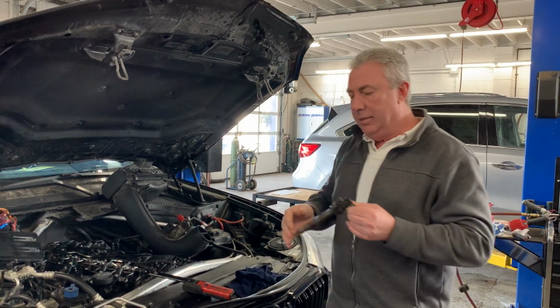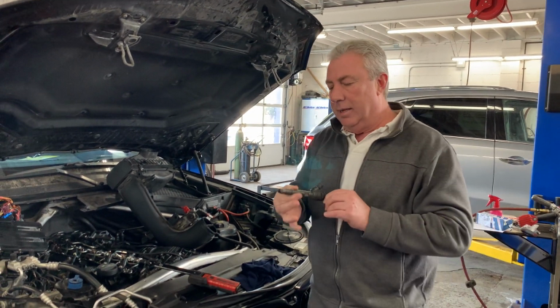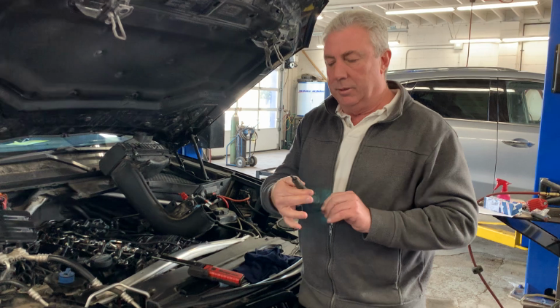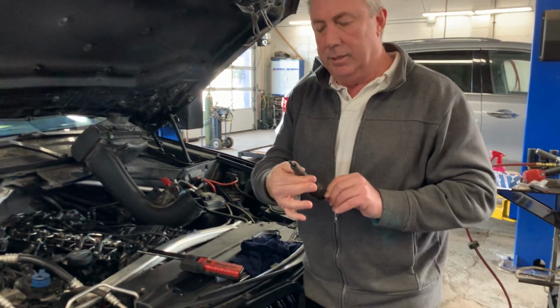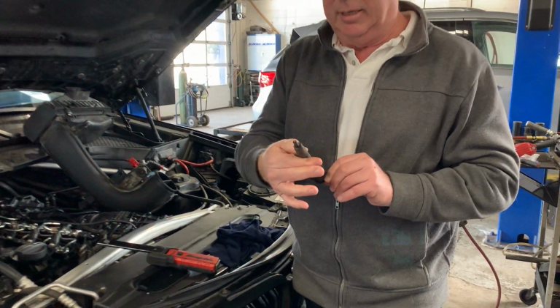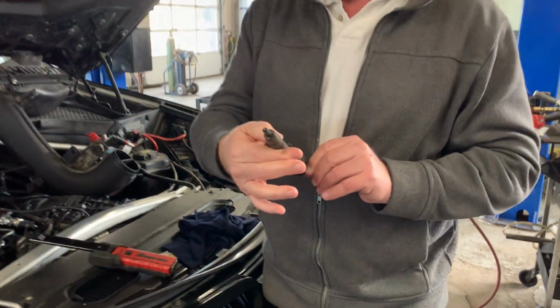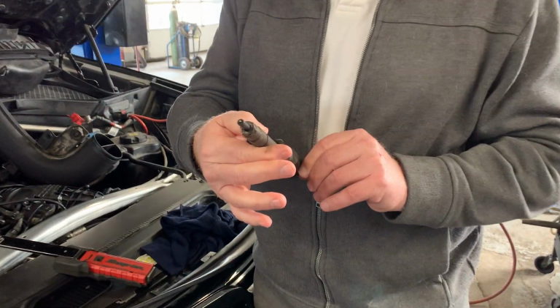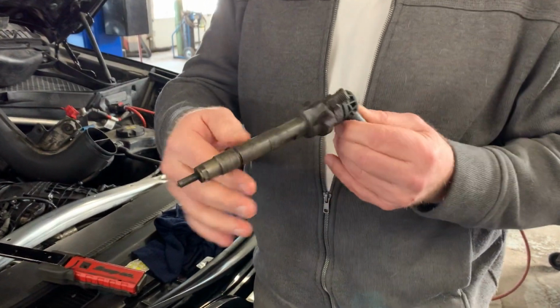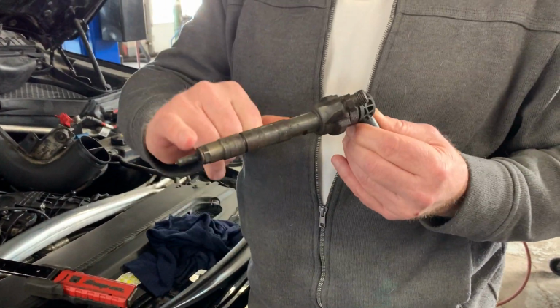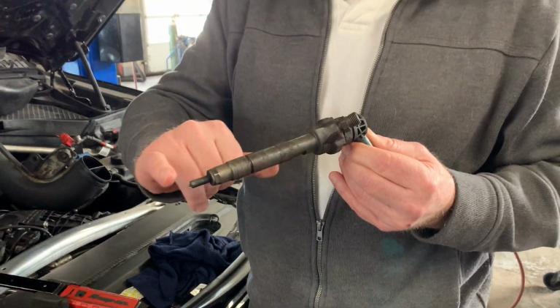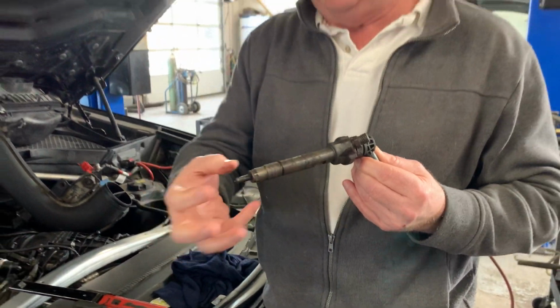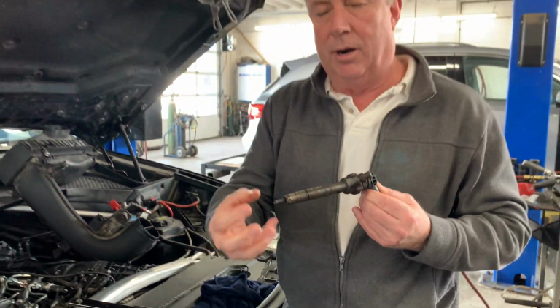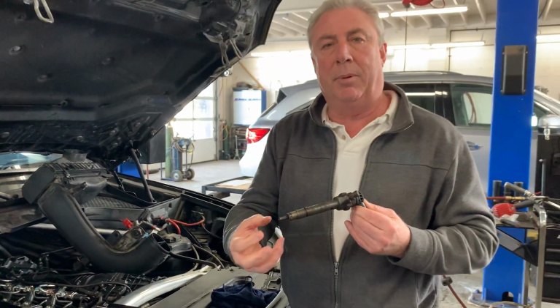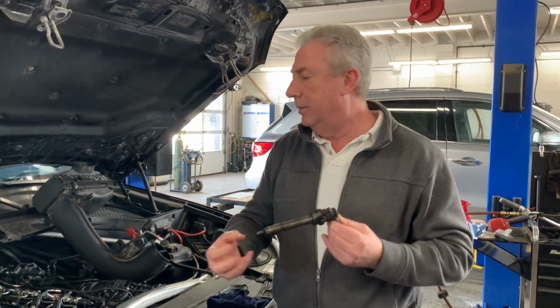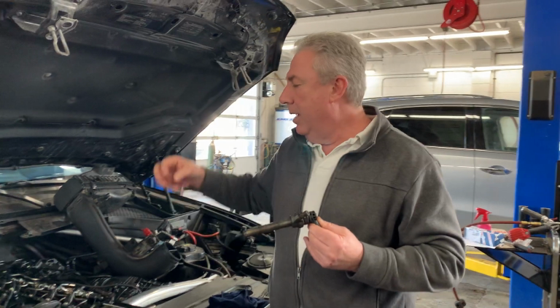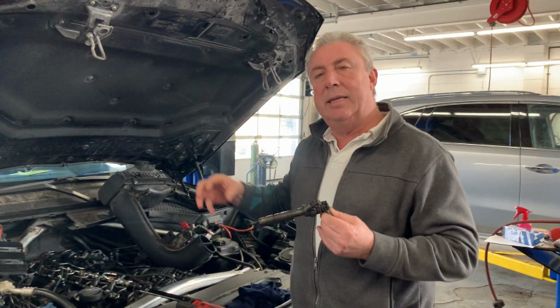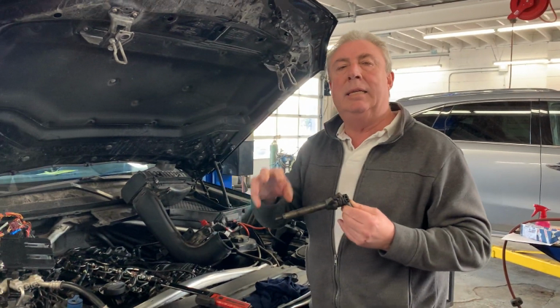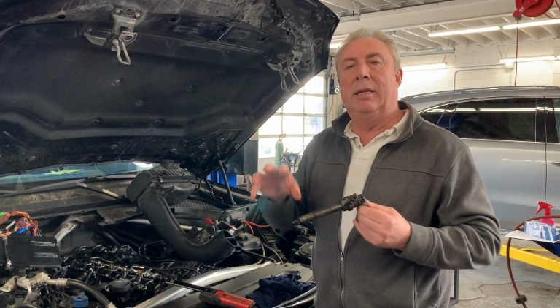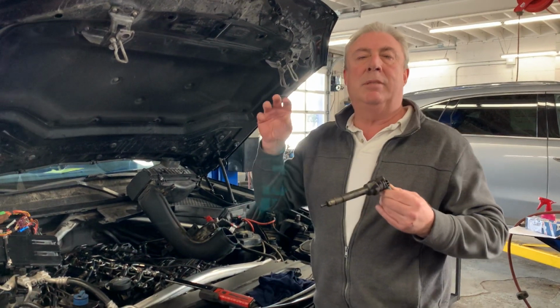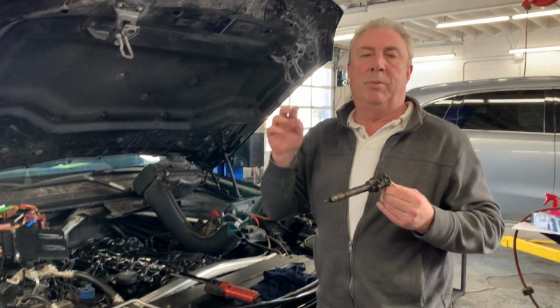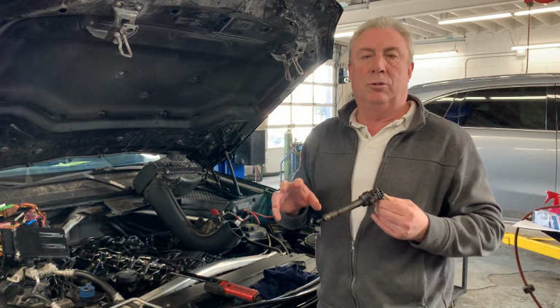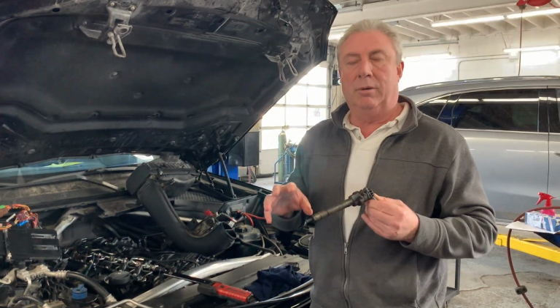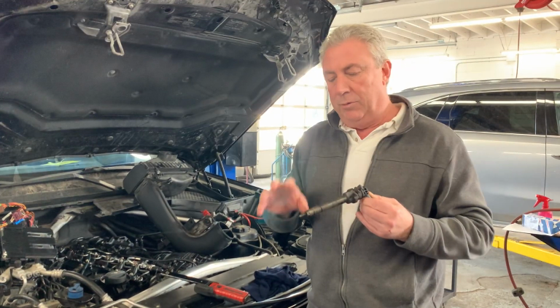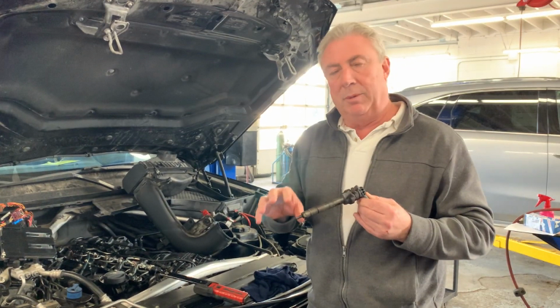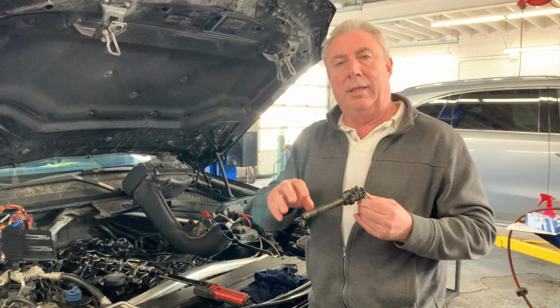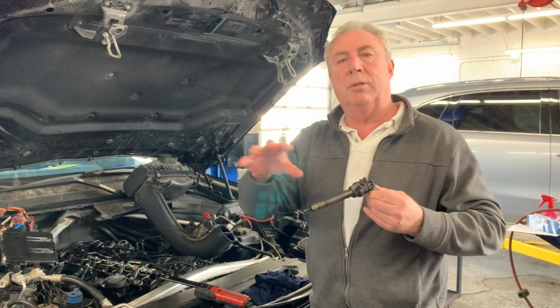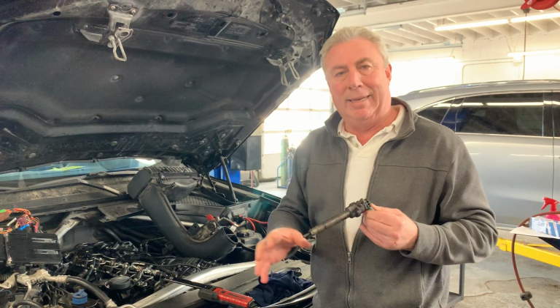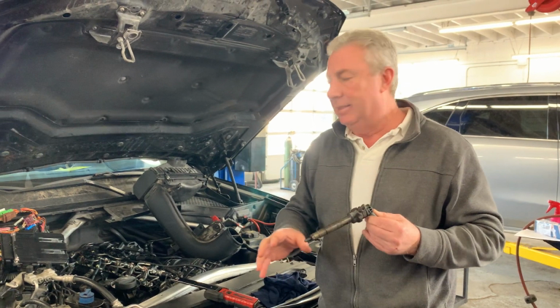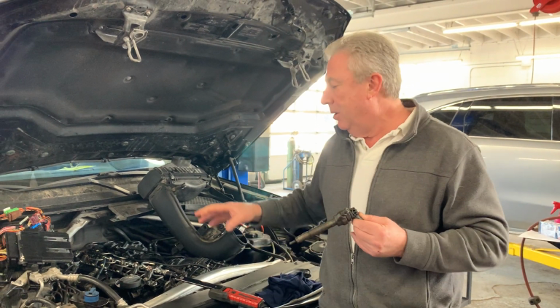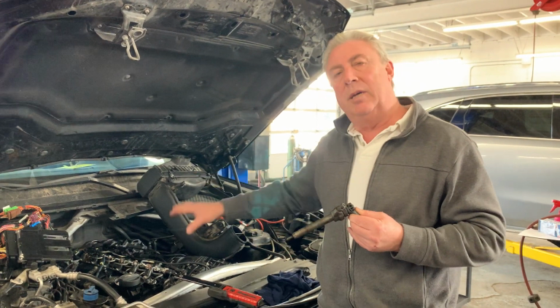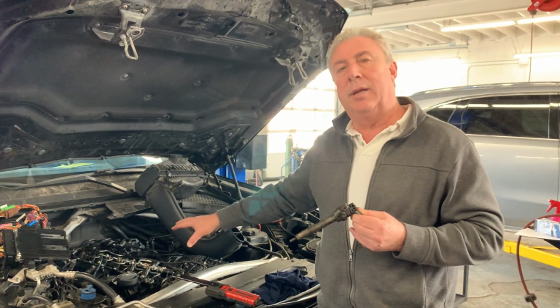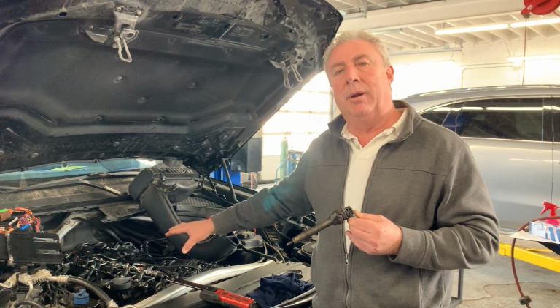This is a fuel injector here, and you can see how it's sort of blackened up and carboned up. These things need to be cleaned. You need to have some sort of performance treatment or fuel treatment that goes in that helps maintain this system, or else we start getting into problems.